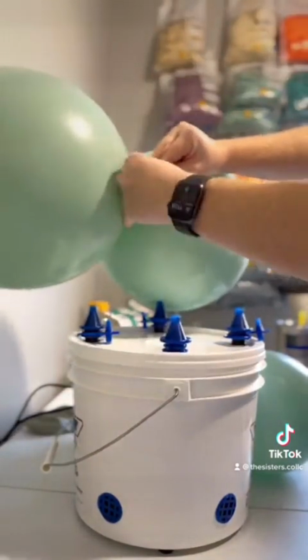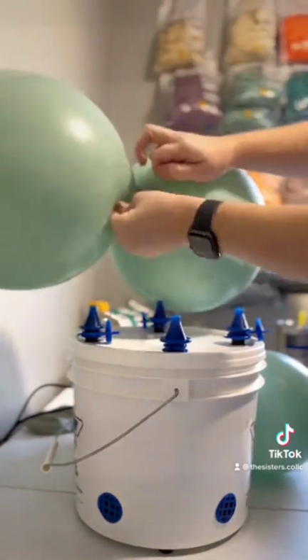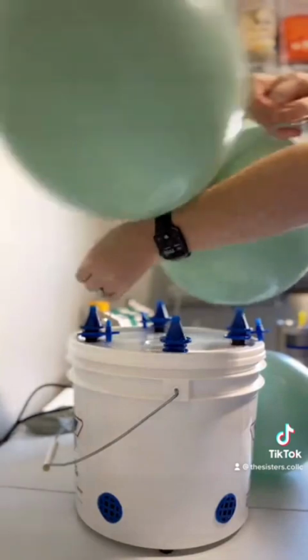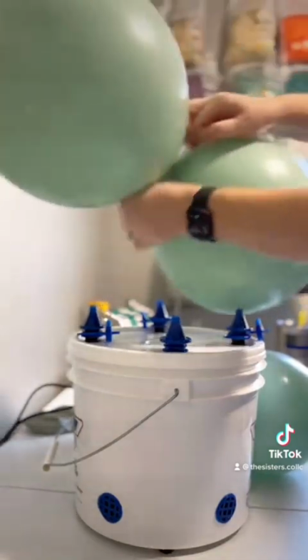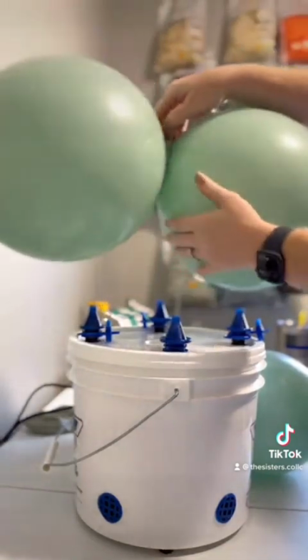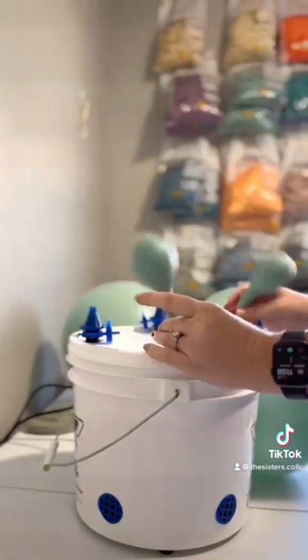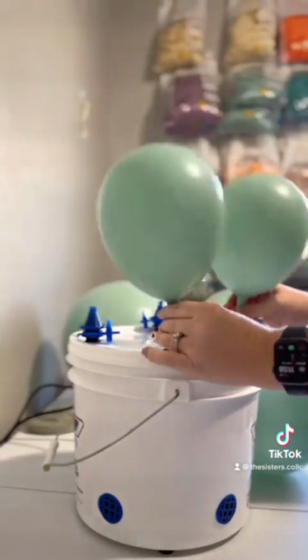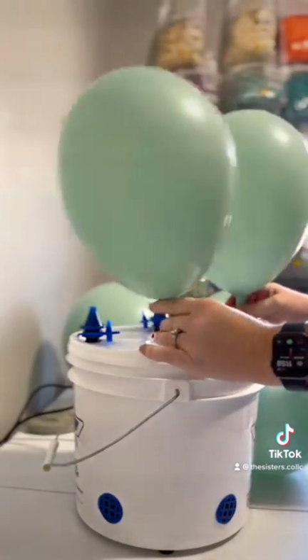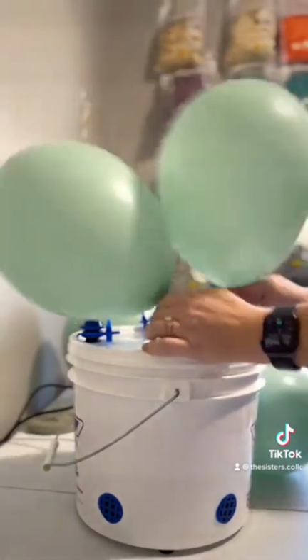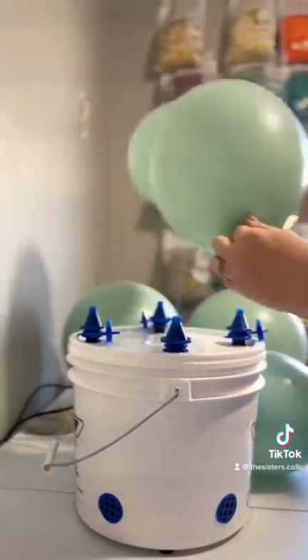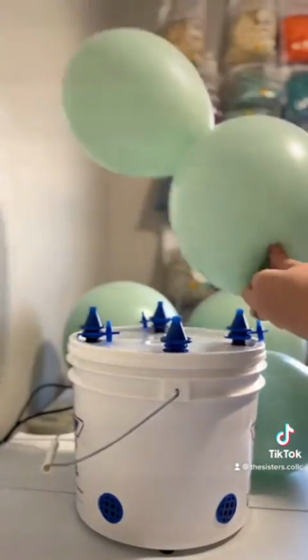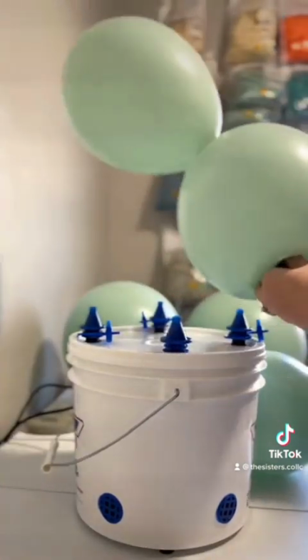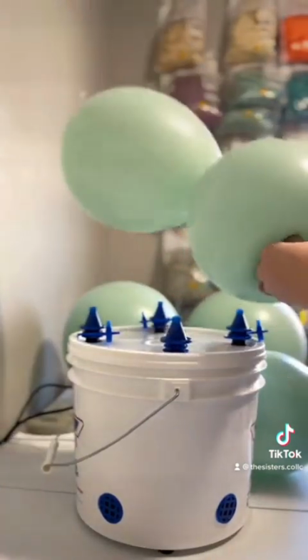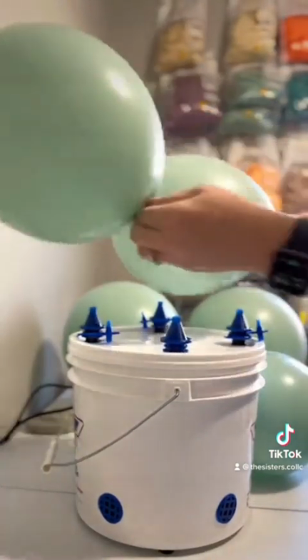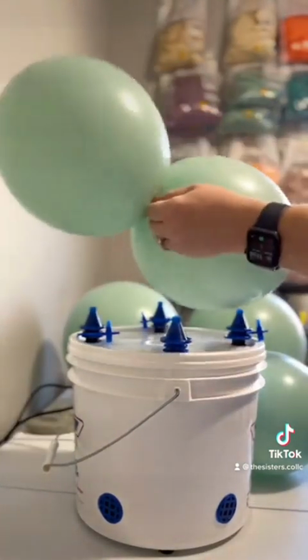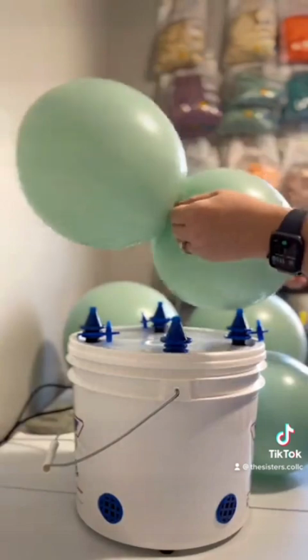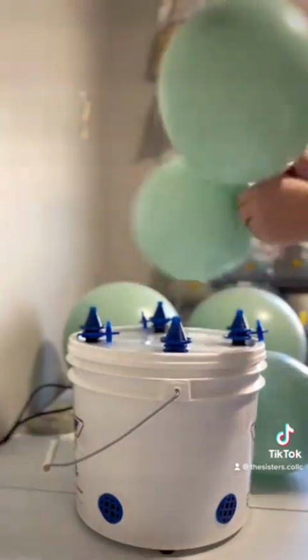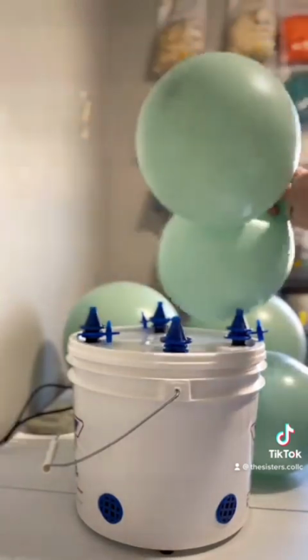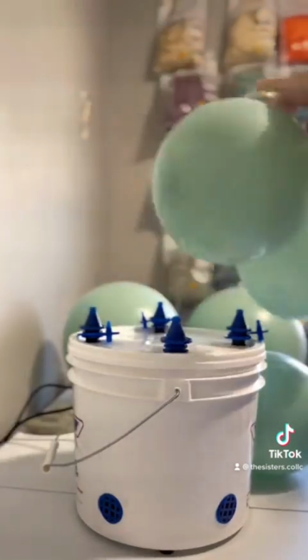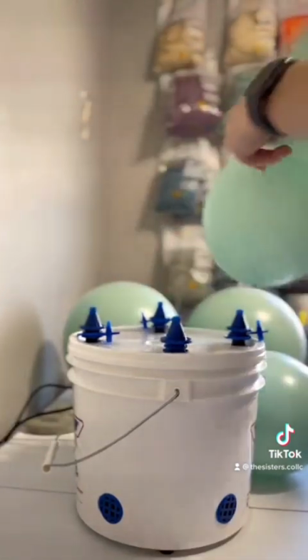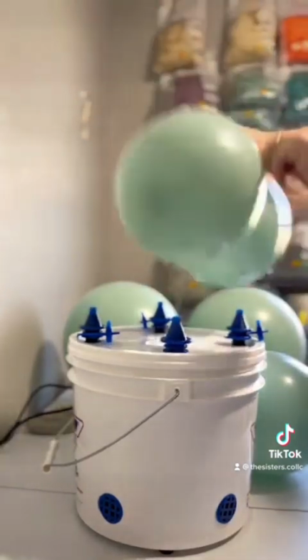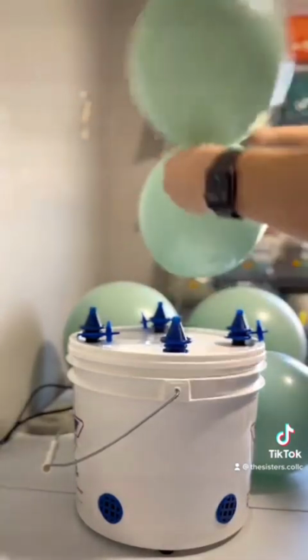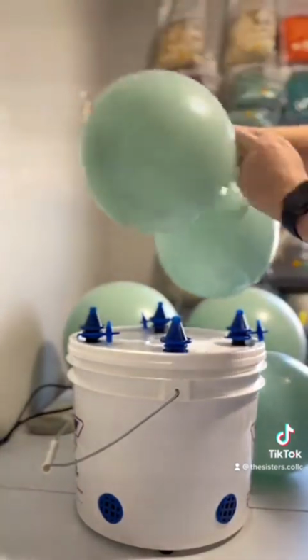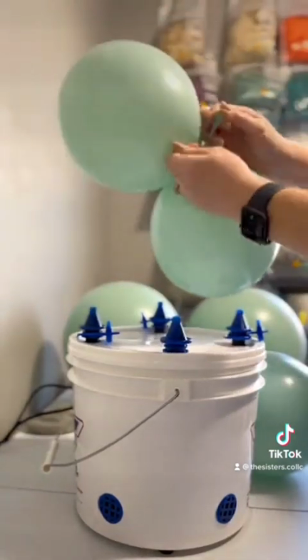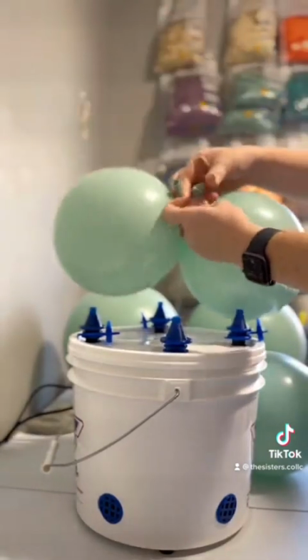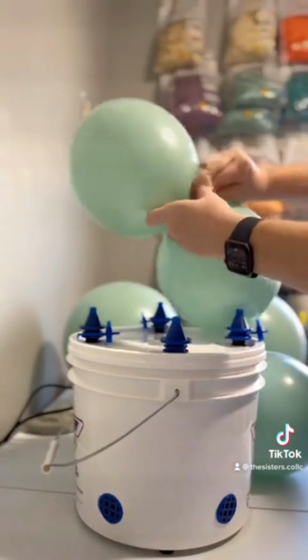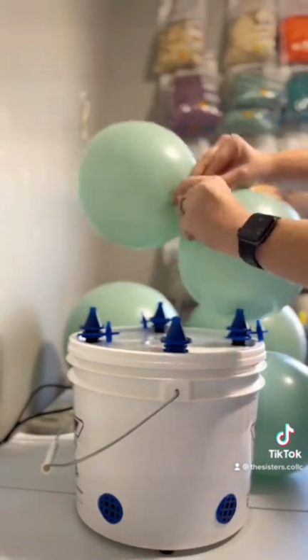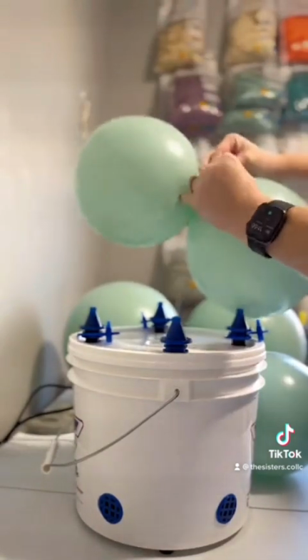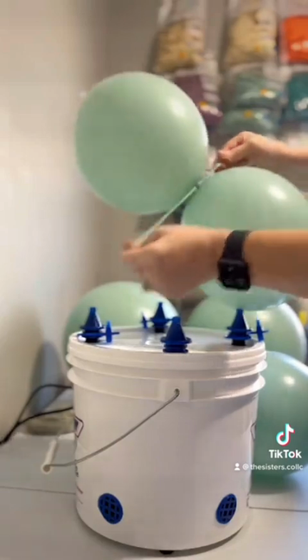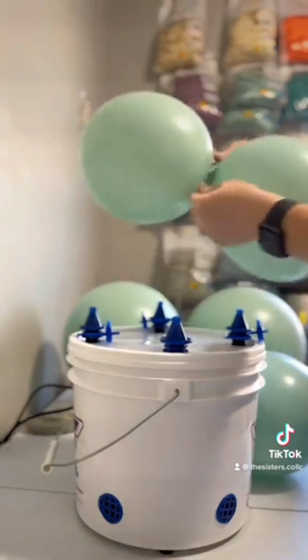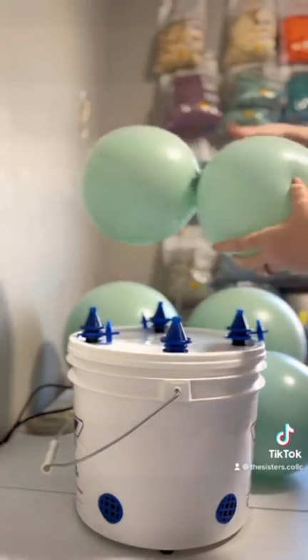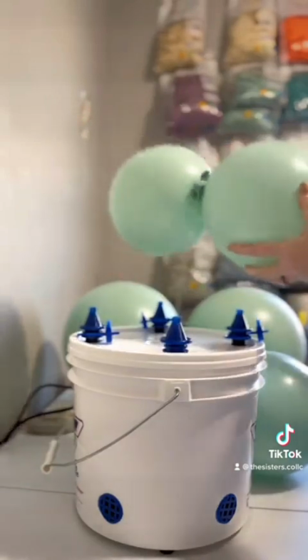The cluster I'm making now is in real time so I can show you guys just how fast the Air Force 4 inflates your balloons. It takes about two seconds for an 11-inch balloon and three and a half seconds for a 17-inch balloon.